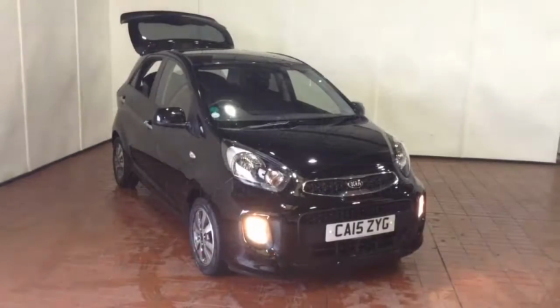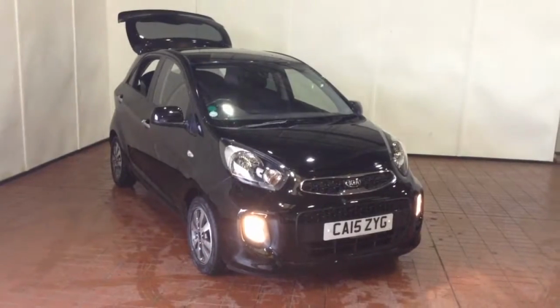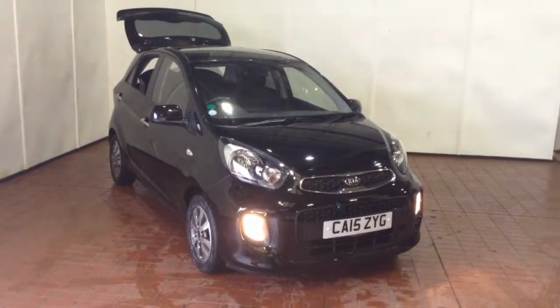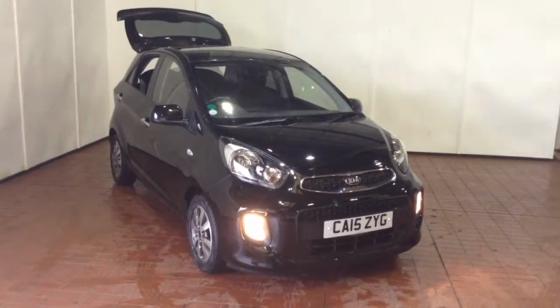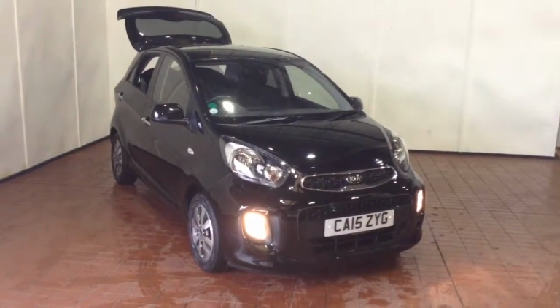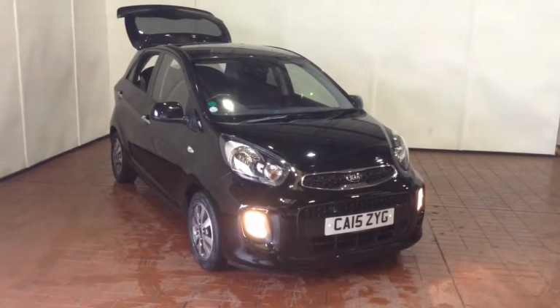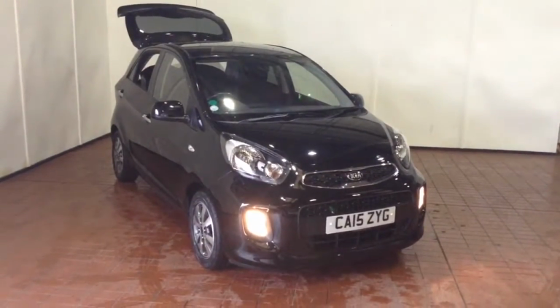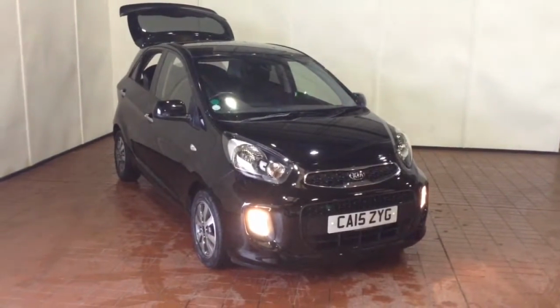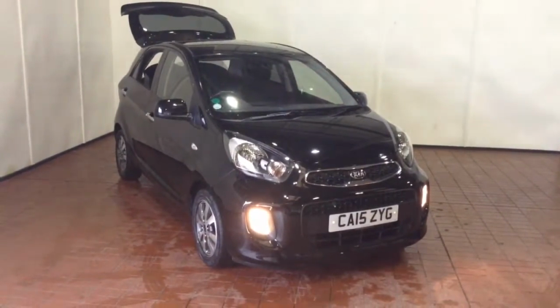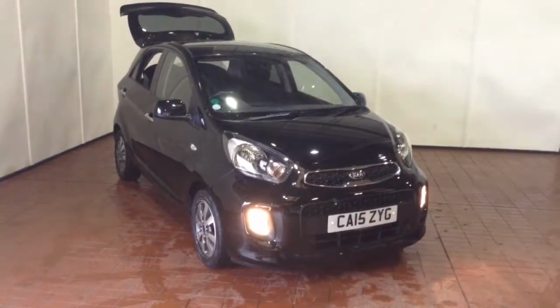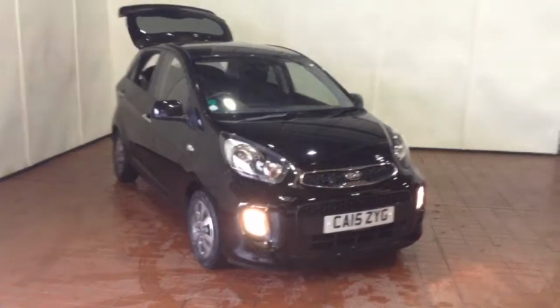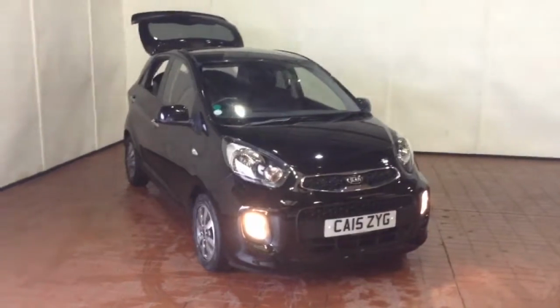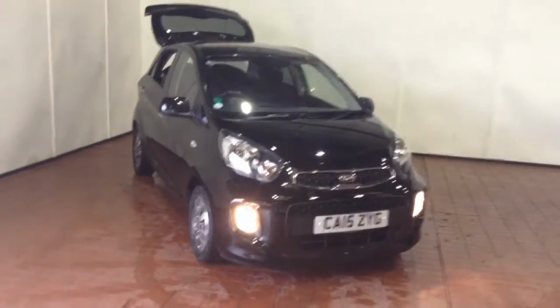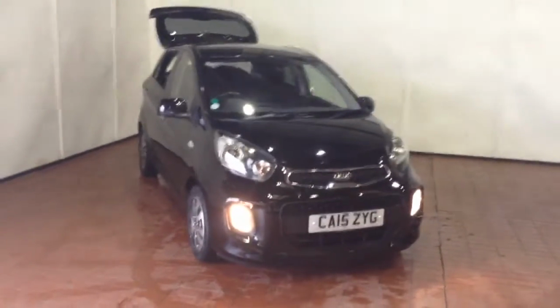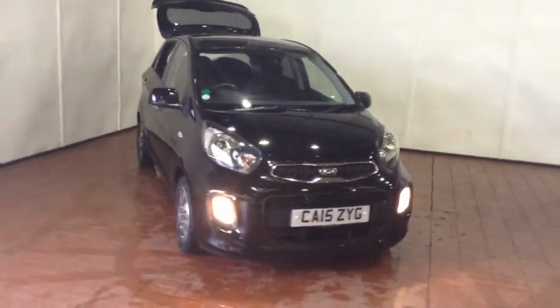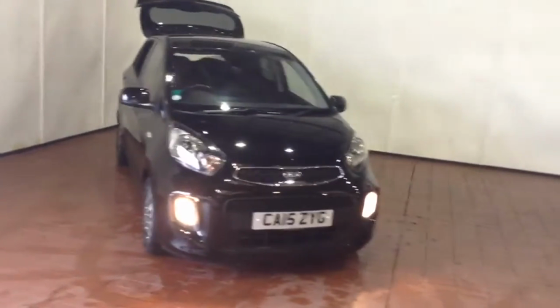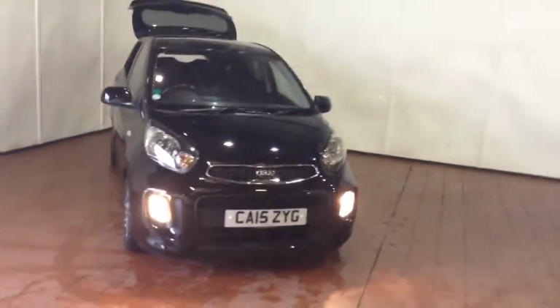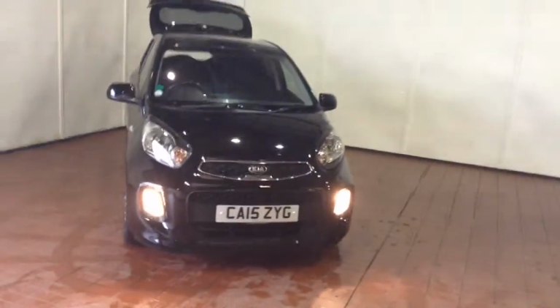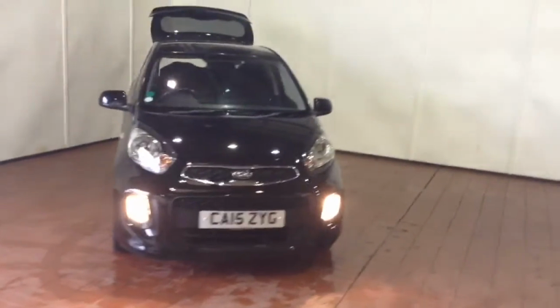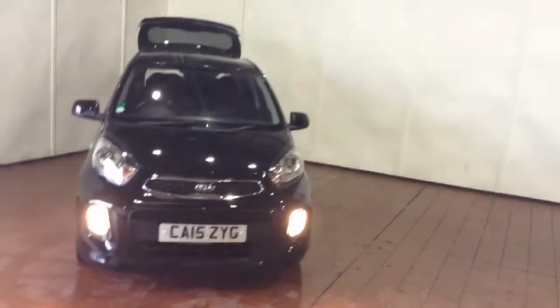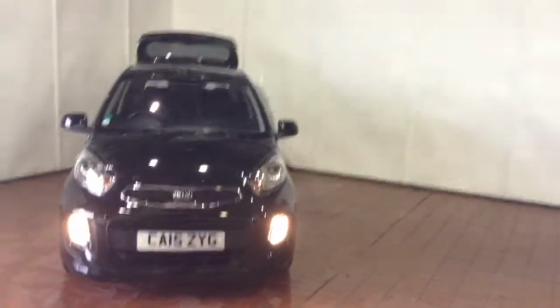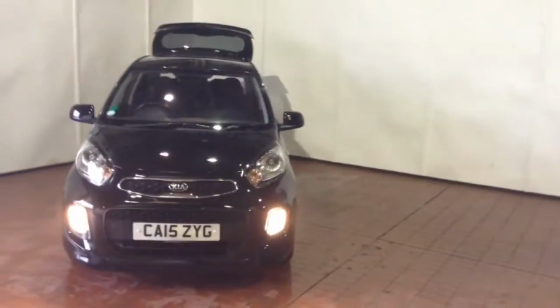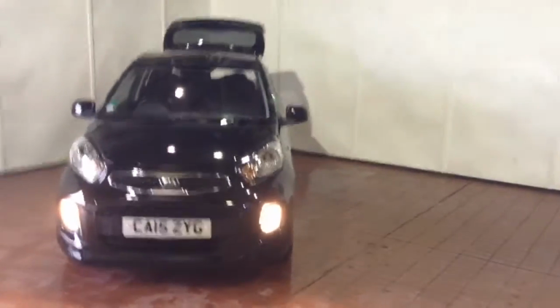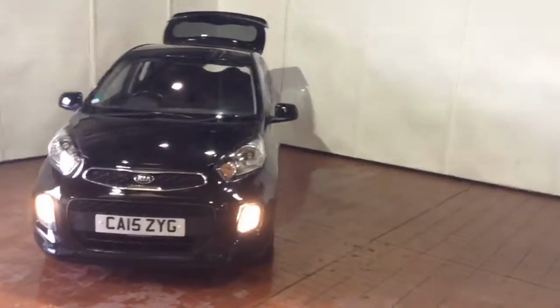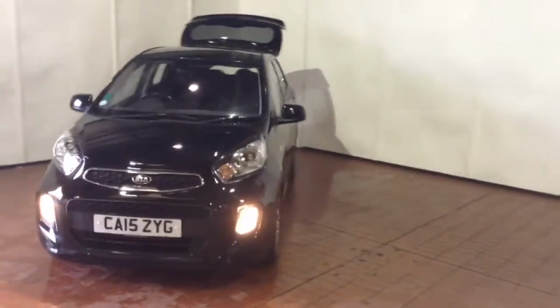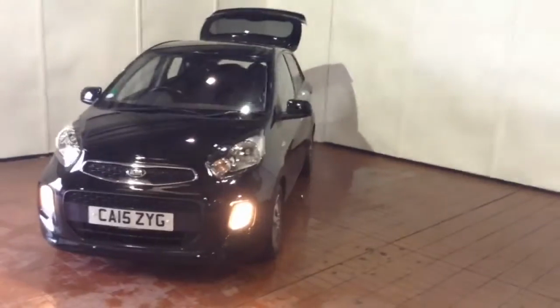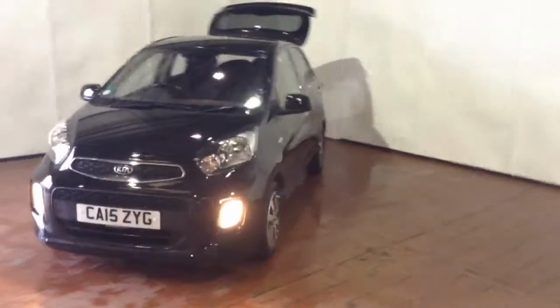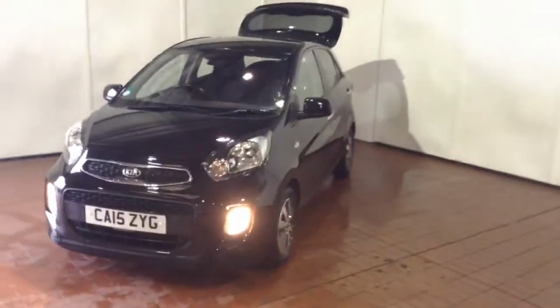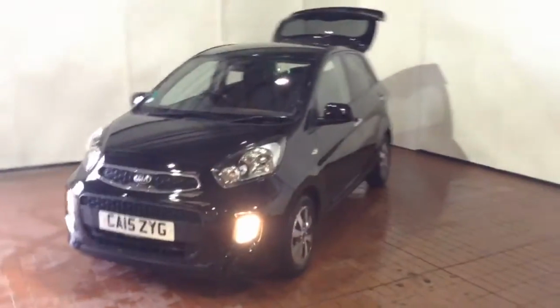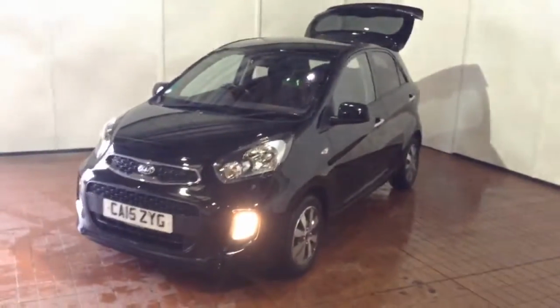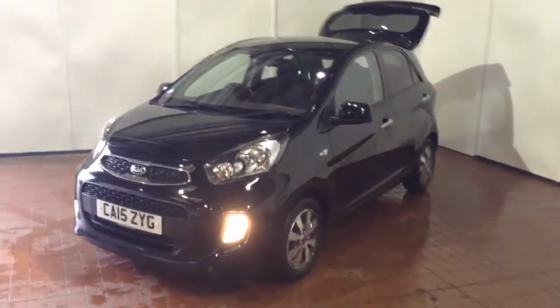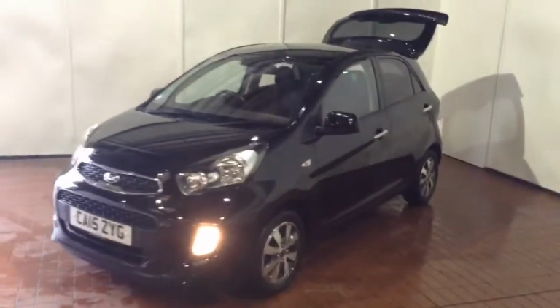Welcome to Wessex Garages in Newport. Today we have for you the Kia Picanto 1L SR7. This vehicle is in black and it's a petrol manual. This vehicle was first registered in 2015 and has one previous owner.